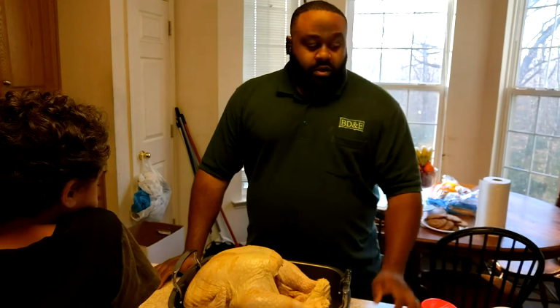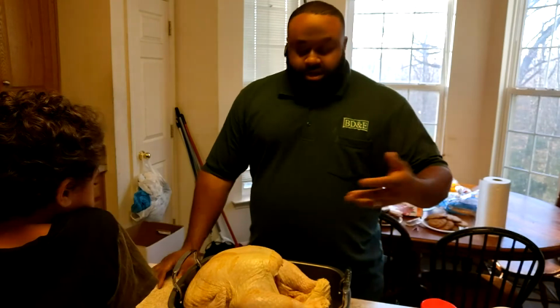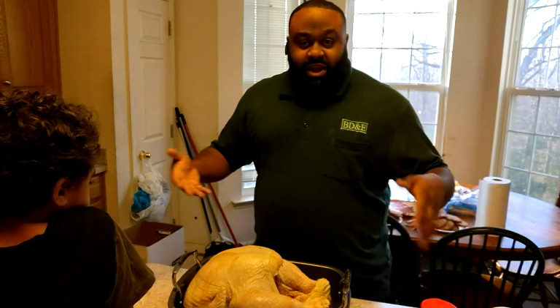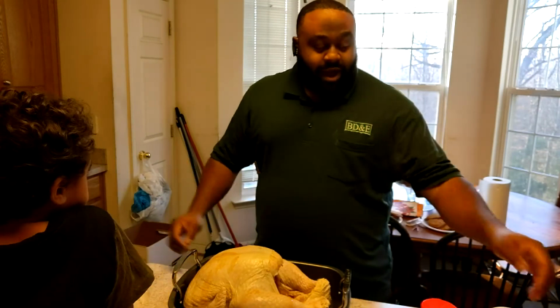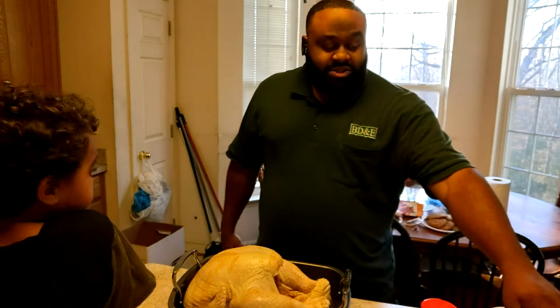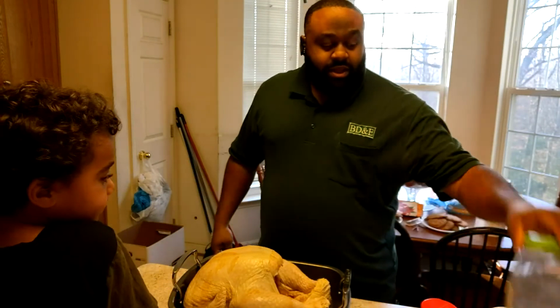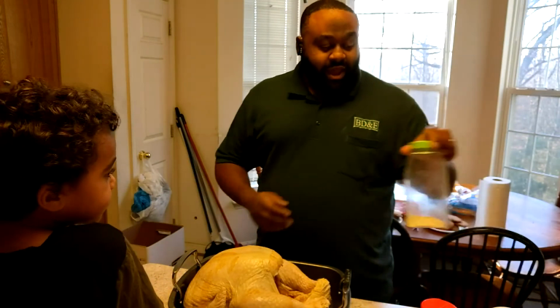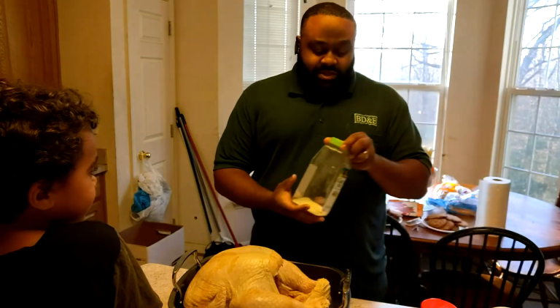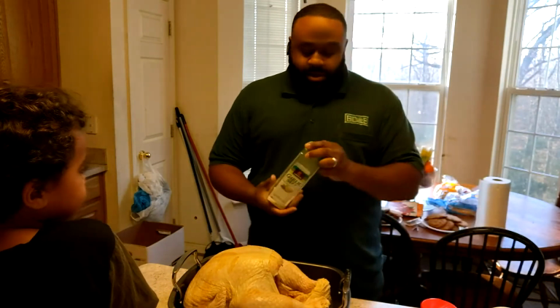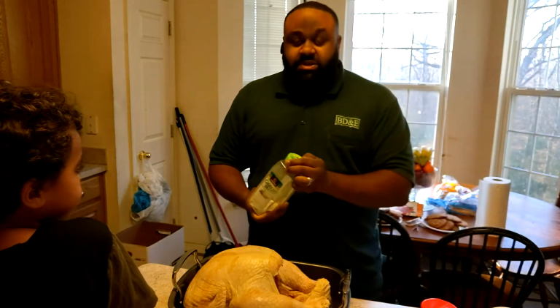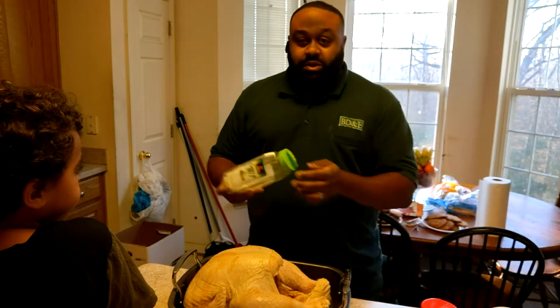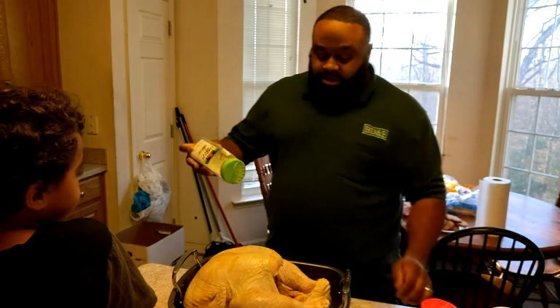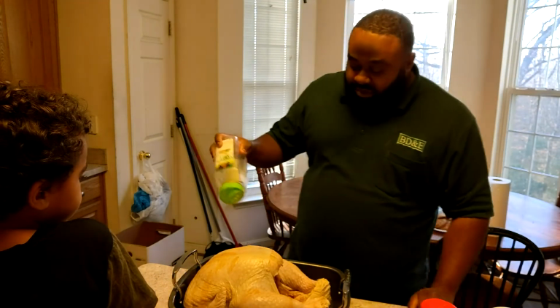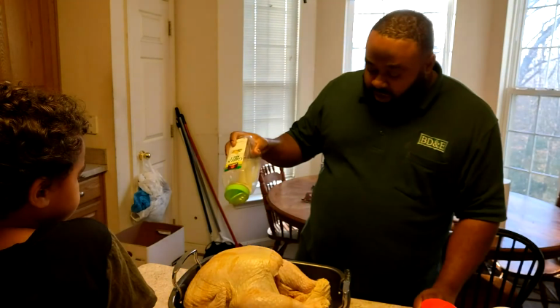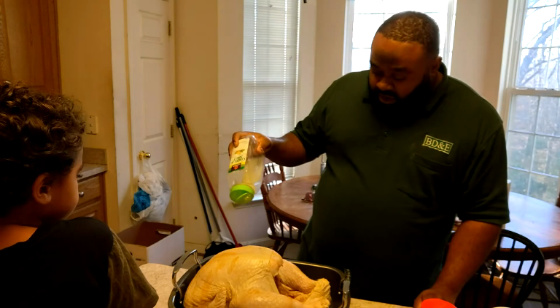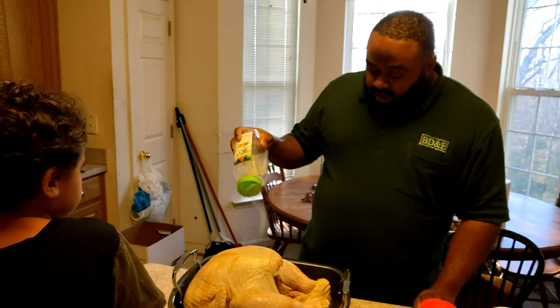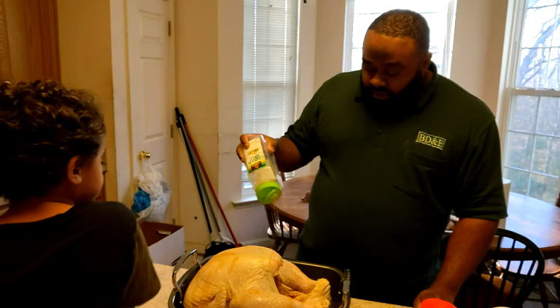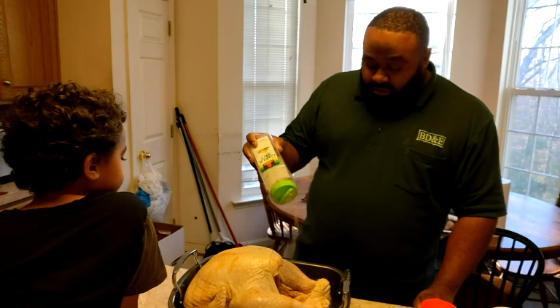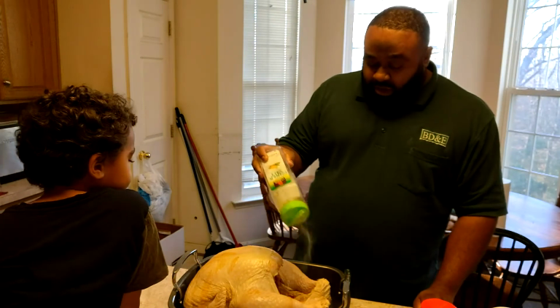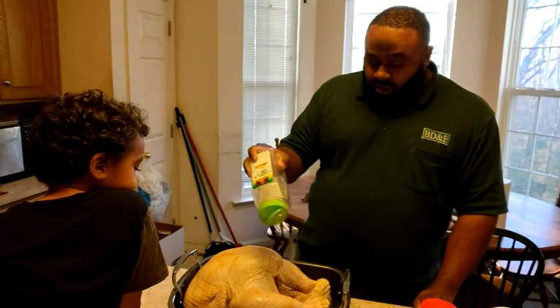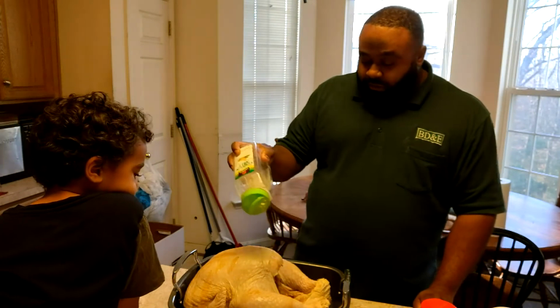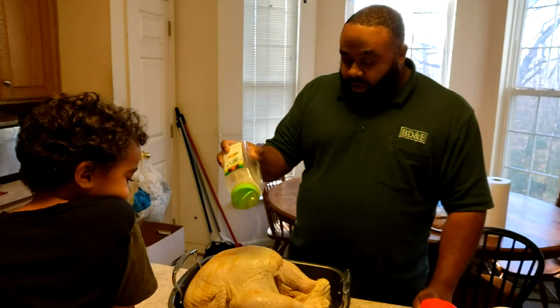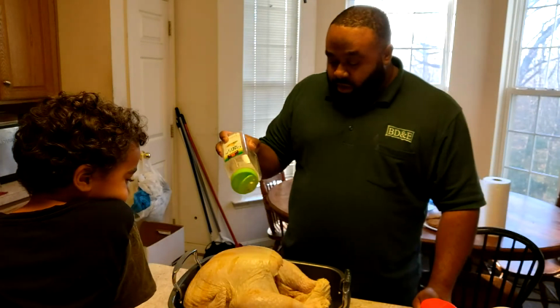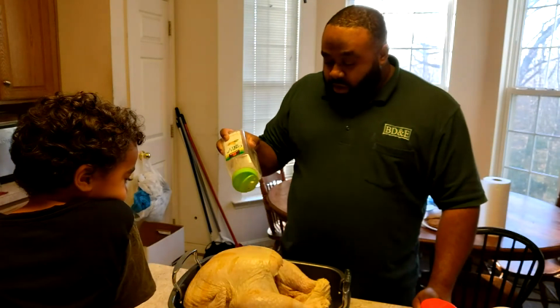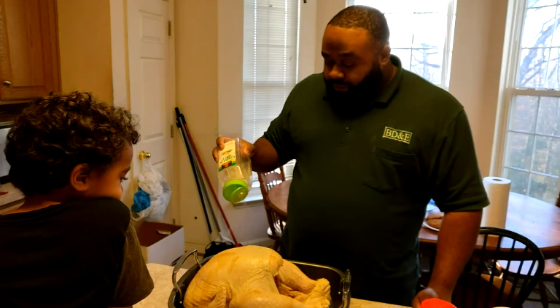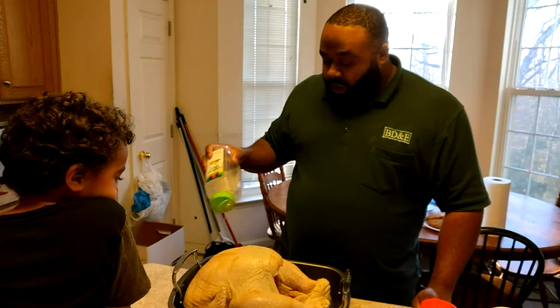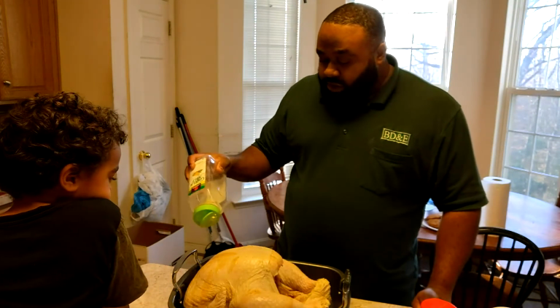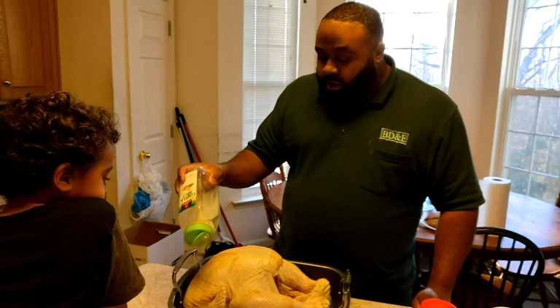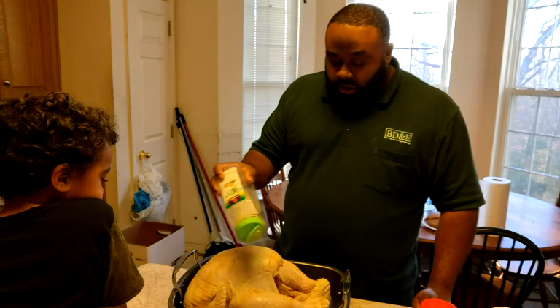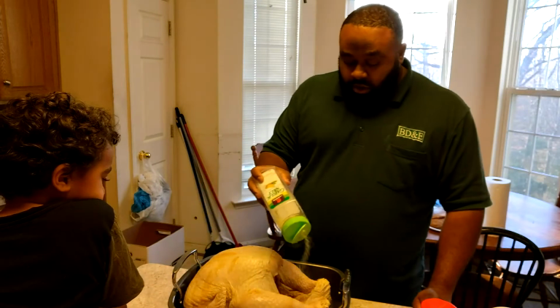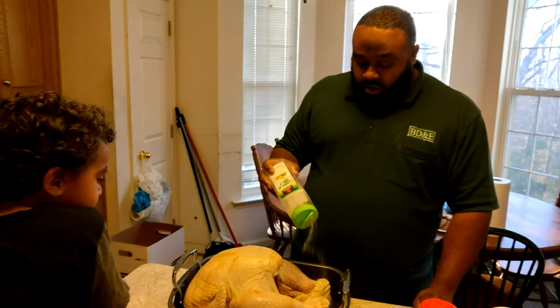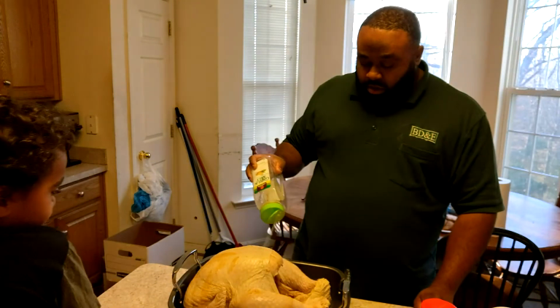Alright you guys, now that we got it injected, the last step is to throw the seasonings on it. Just hitting it with a little bit of garlic salt.